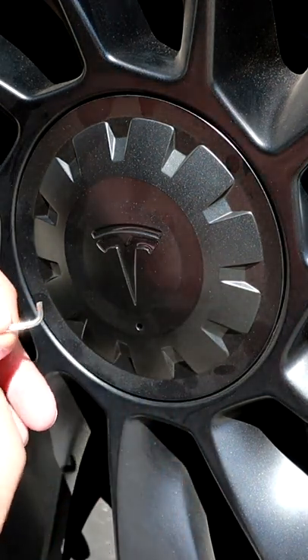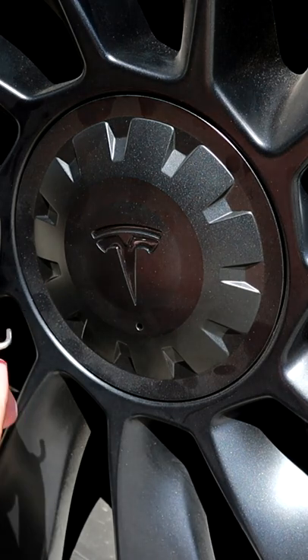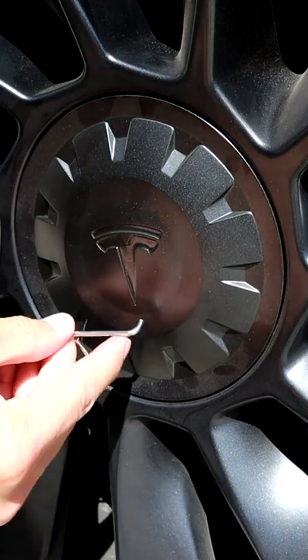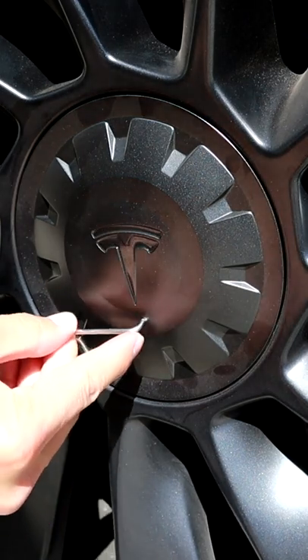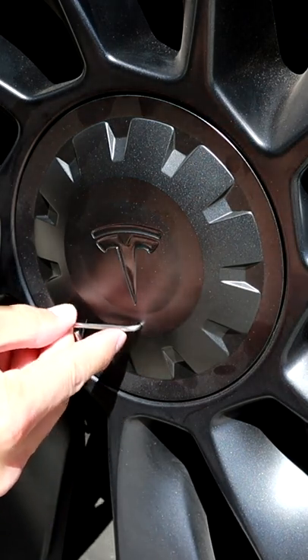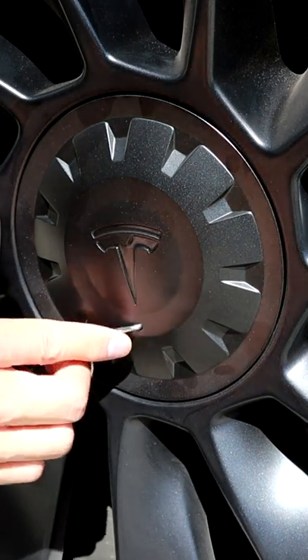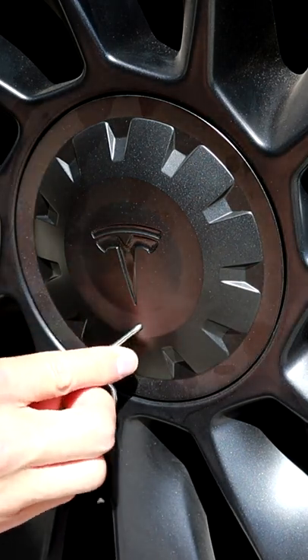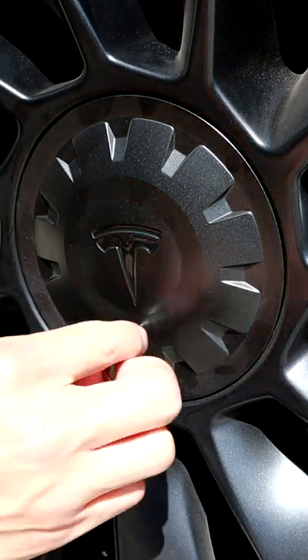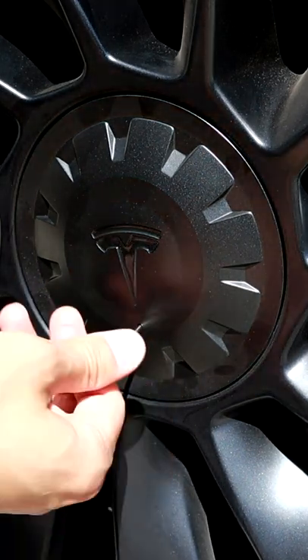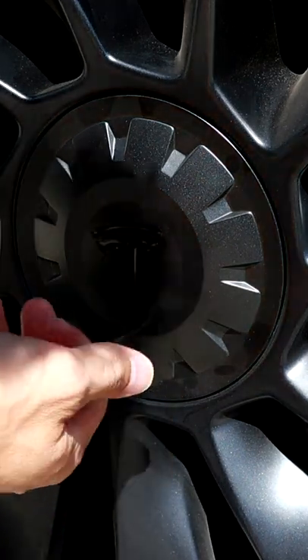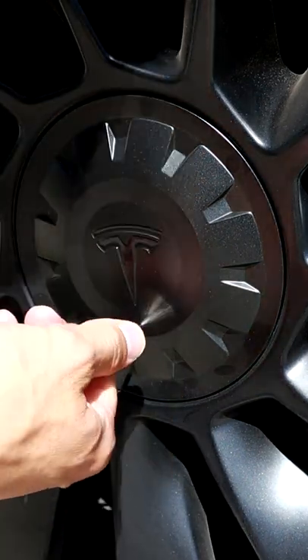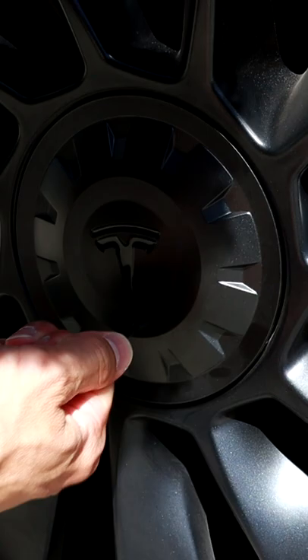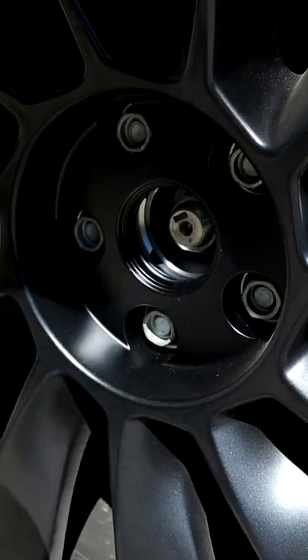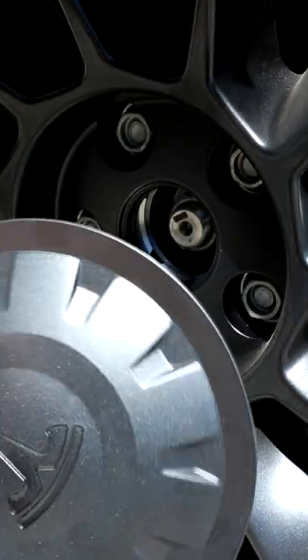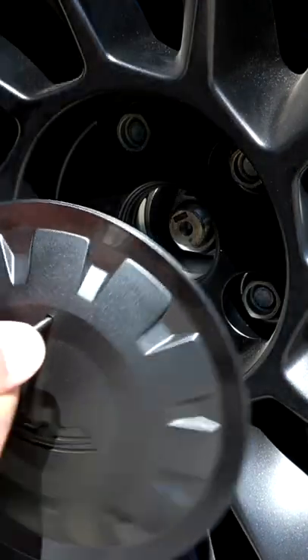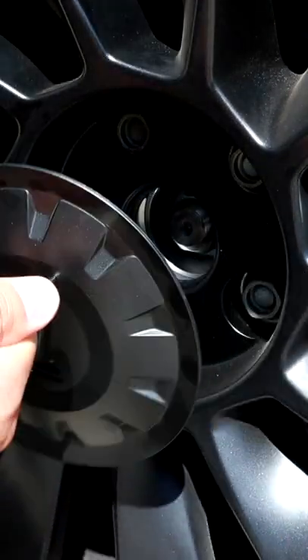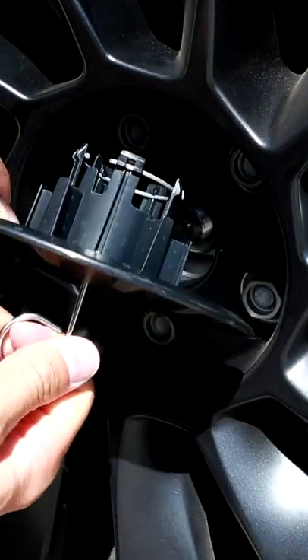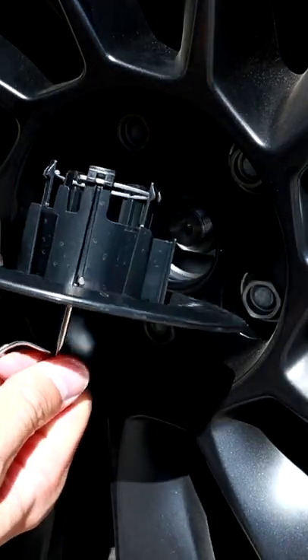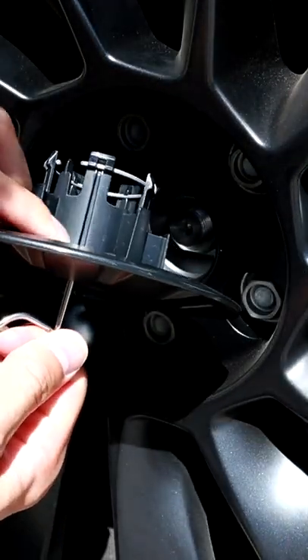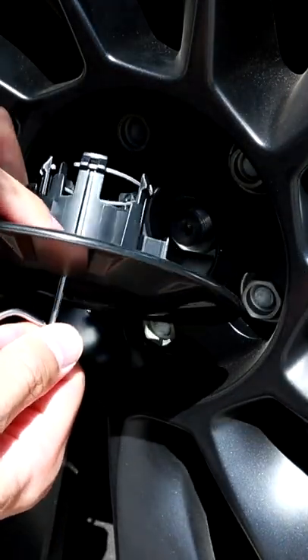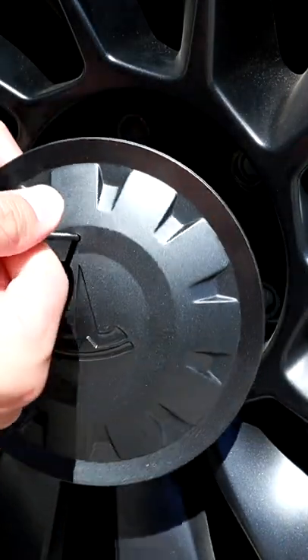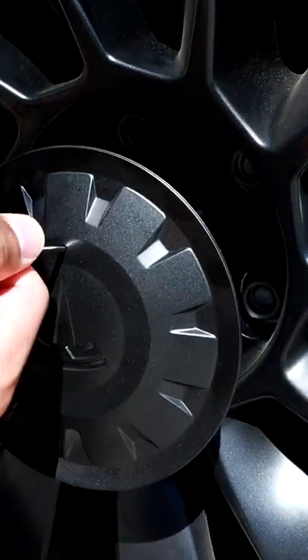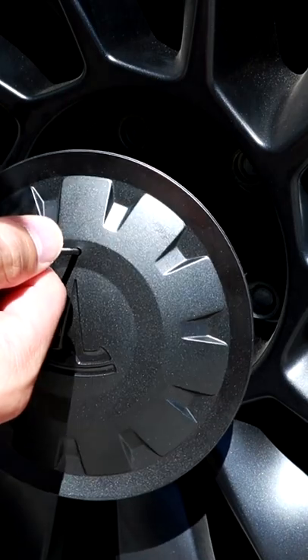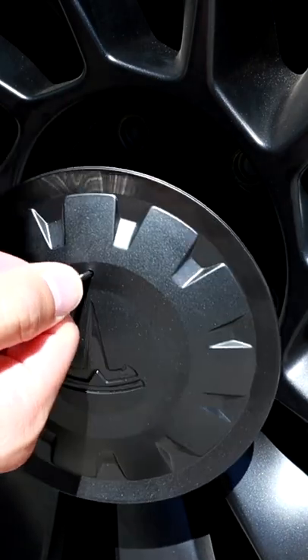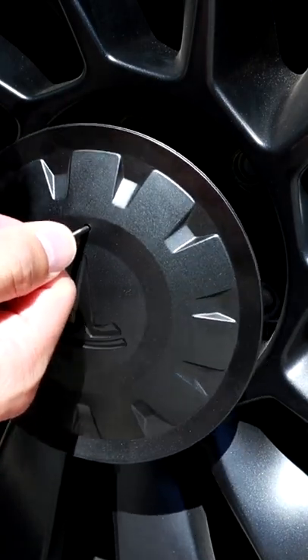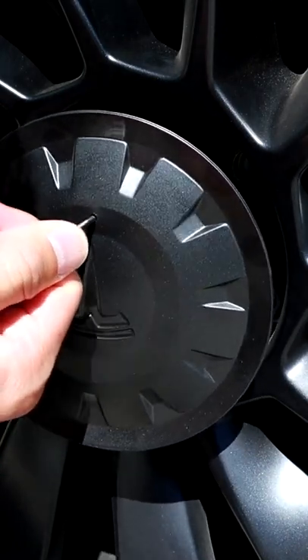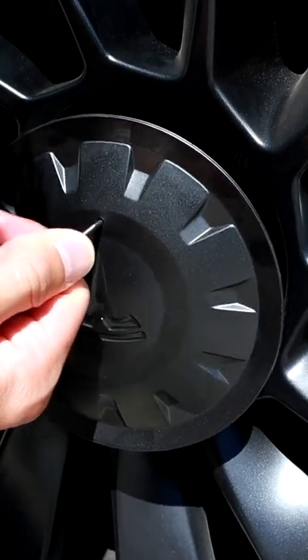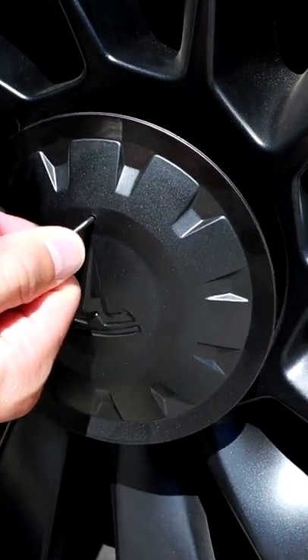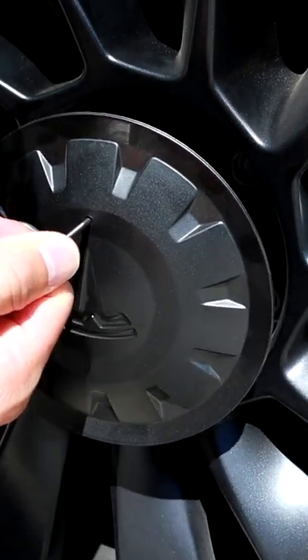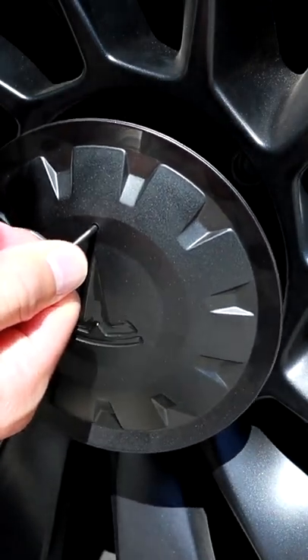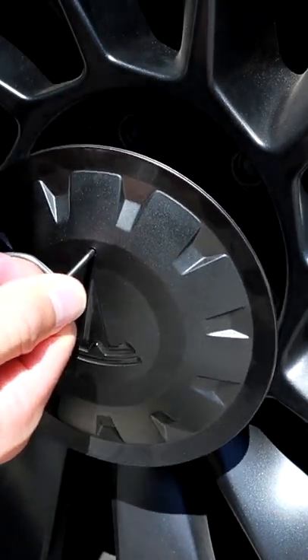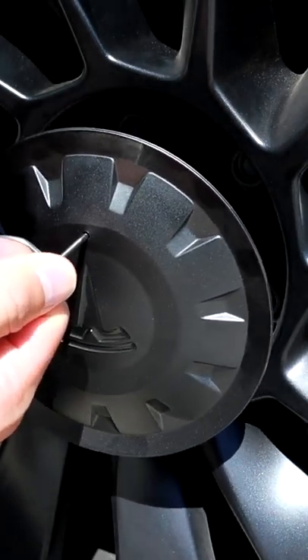All you need to do is put the tool in the hole here and turn it 90 degrees, then just pull and it comes right off. The nice thing is there's a little hook, so when you pull it off it'll hold on the tool and you won't drop it on the ground or scratch your center cap.